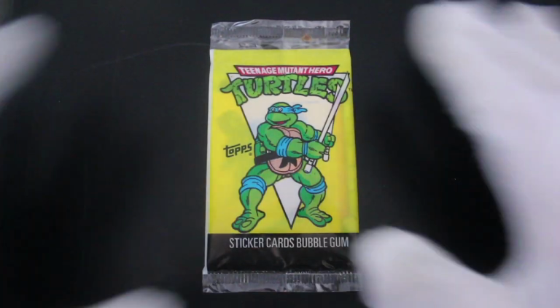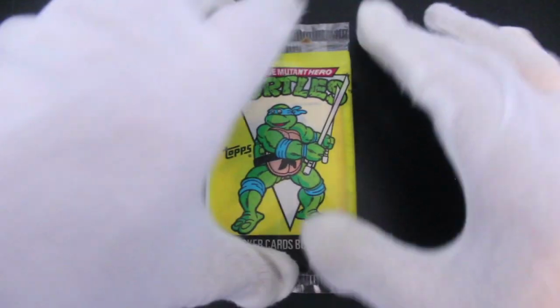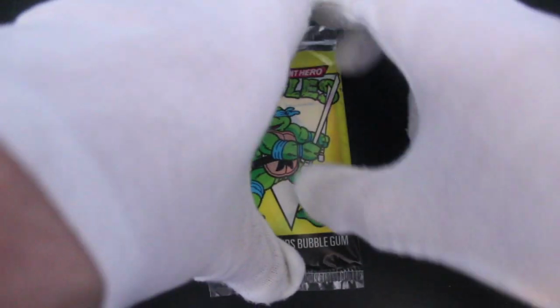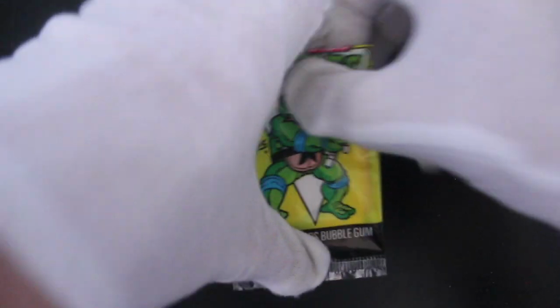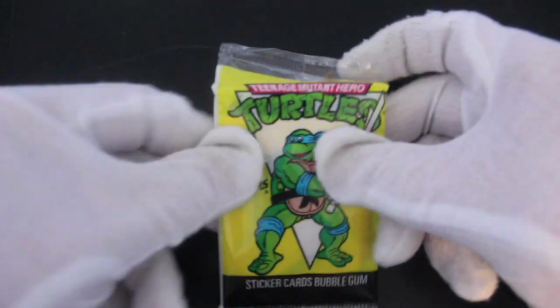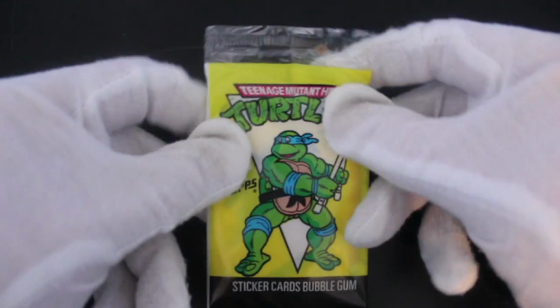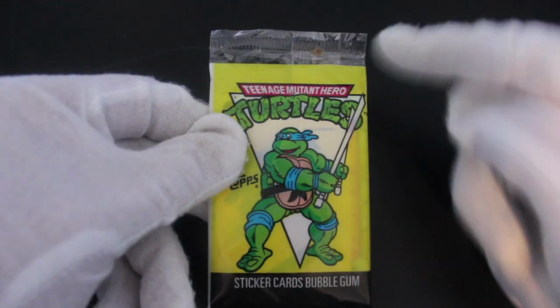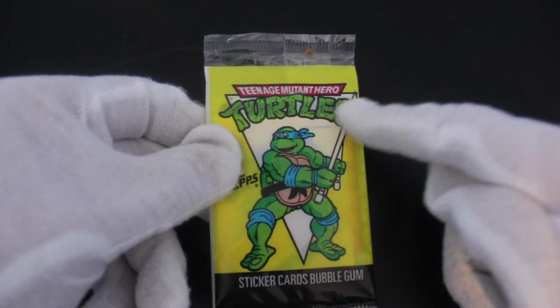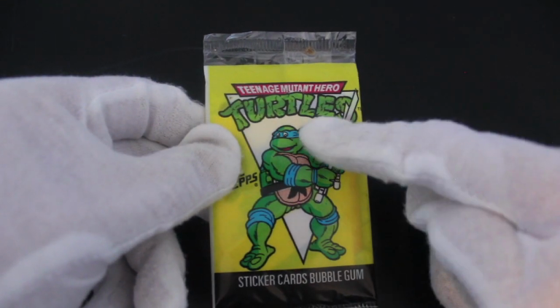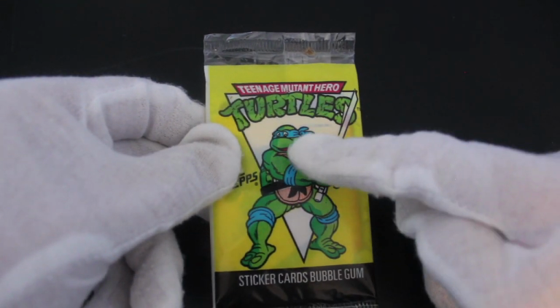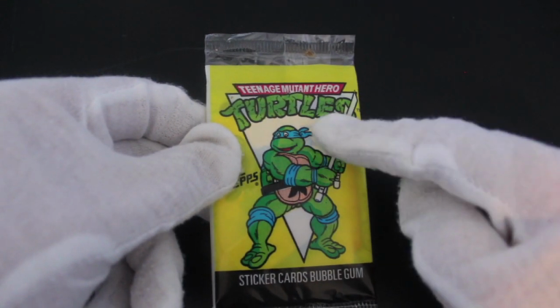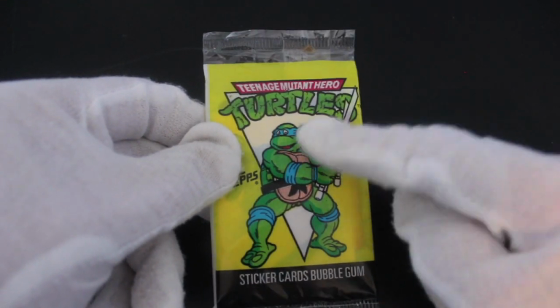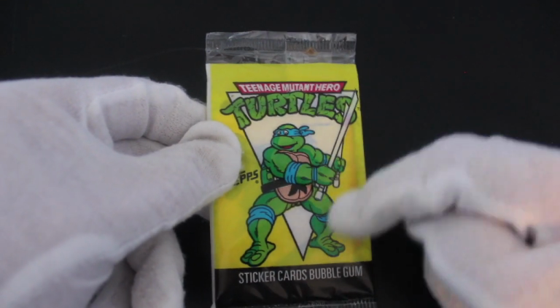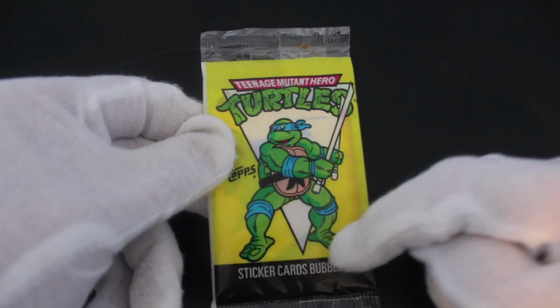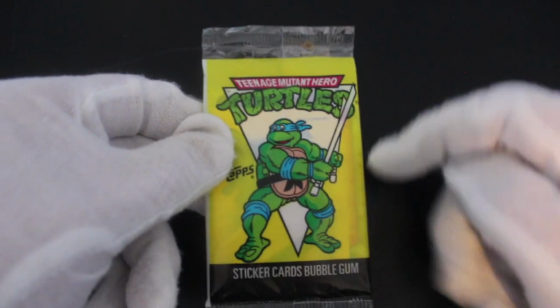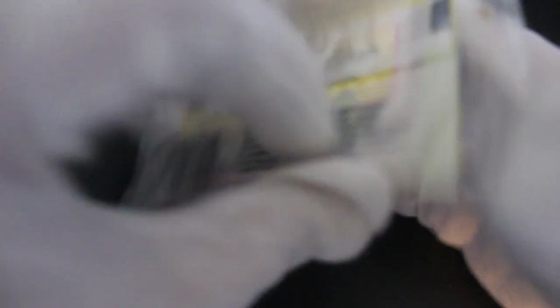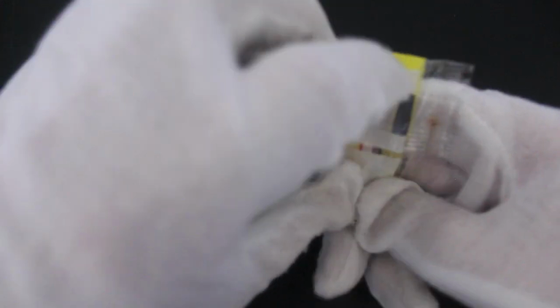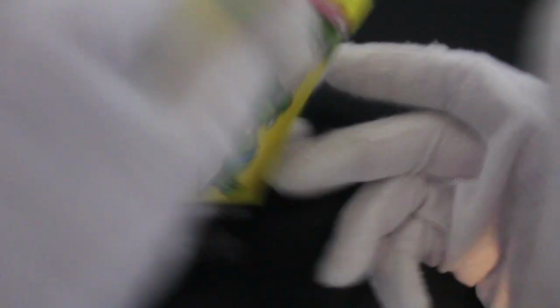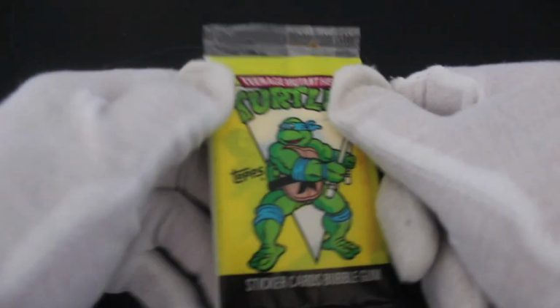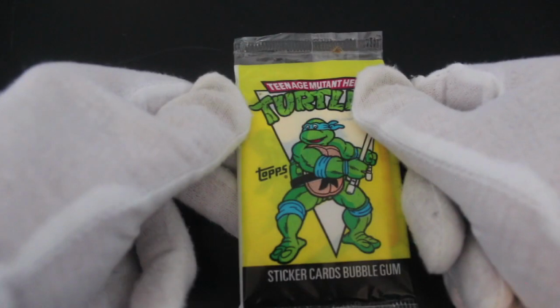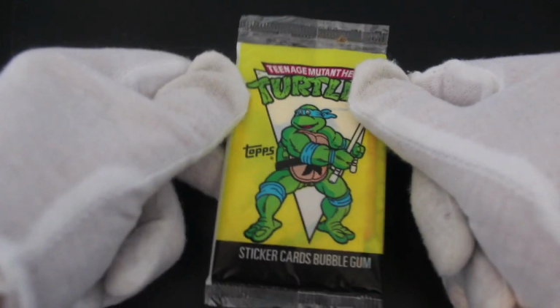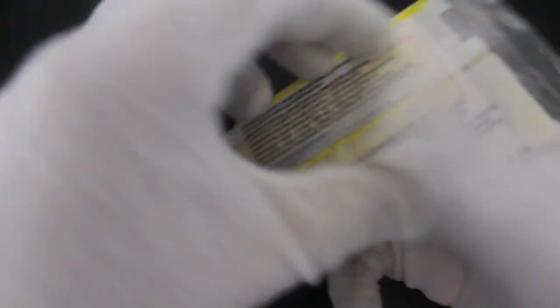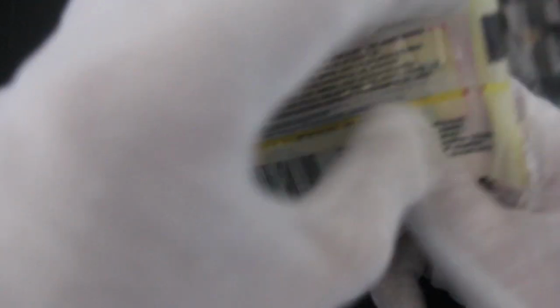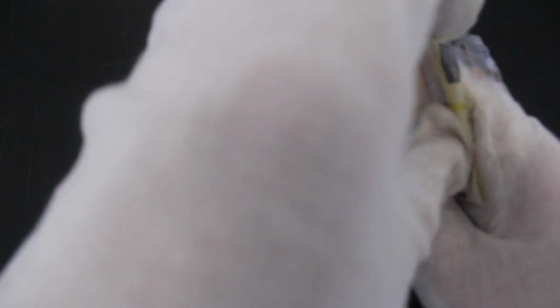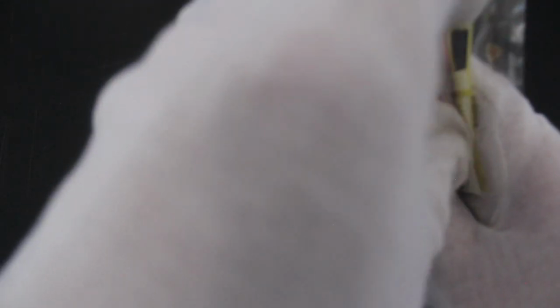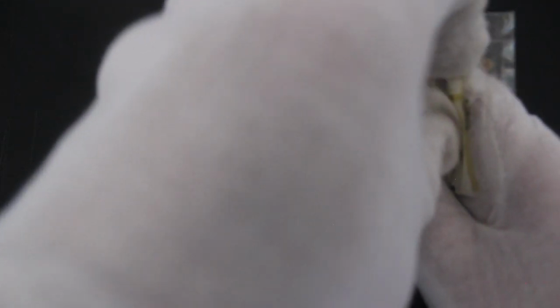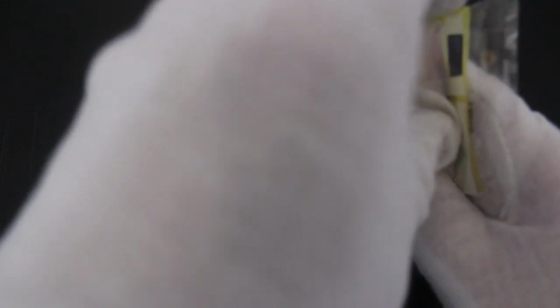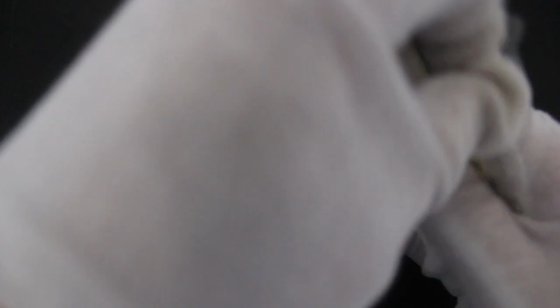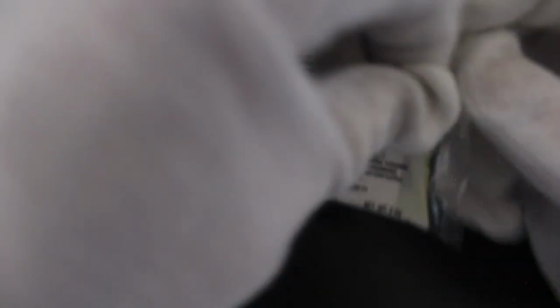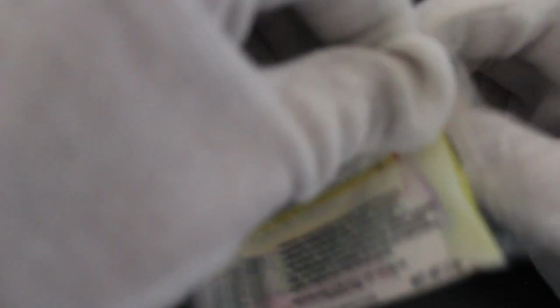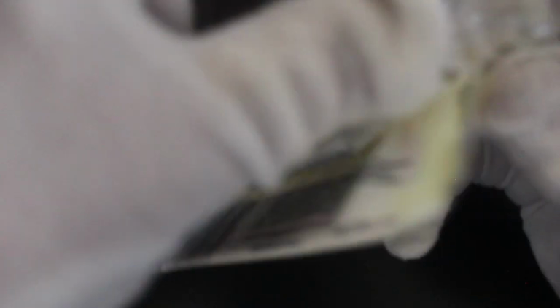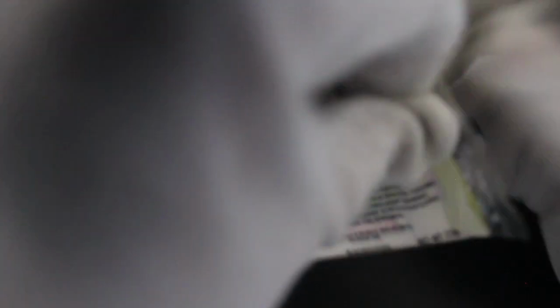Hello, it's me Trading Card Tony, and we're on our set today. We've got a yellow pack of Teenage Mutant Ninja Turtles — Hero Turtles, sorry — trading cards, with Leonardo there on the front with his swords. Let's see what we've got today.